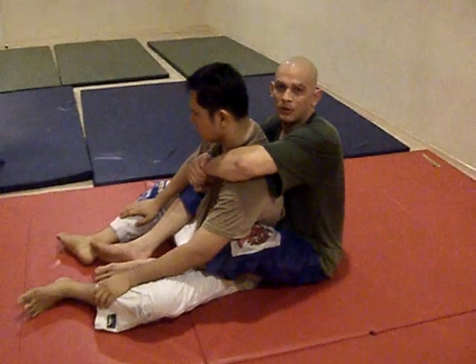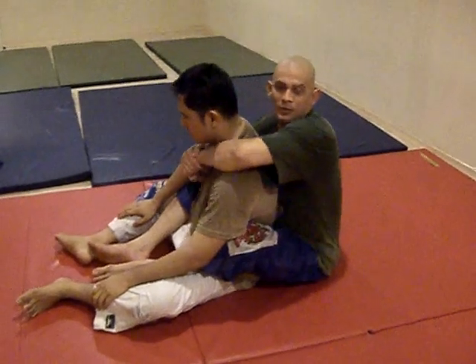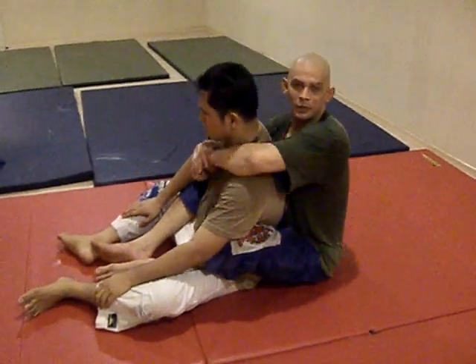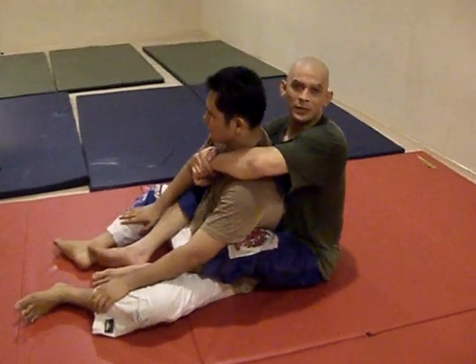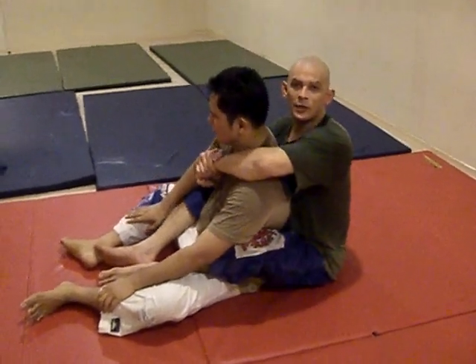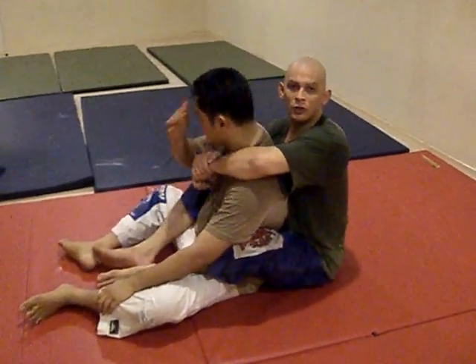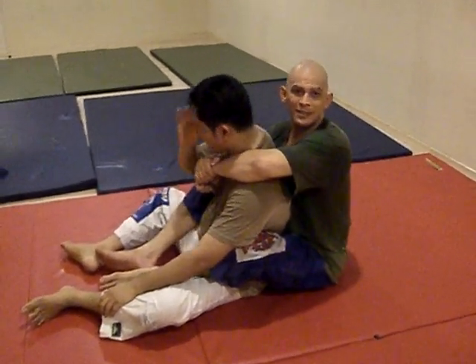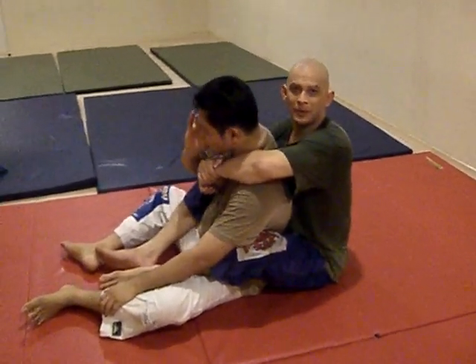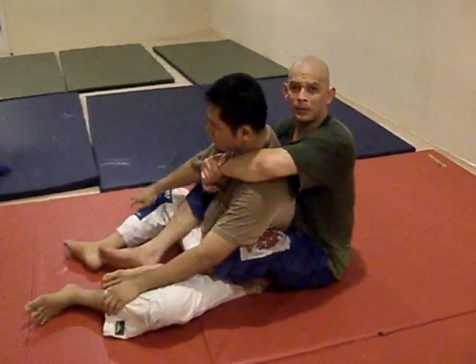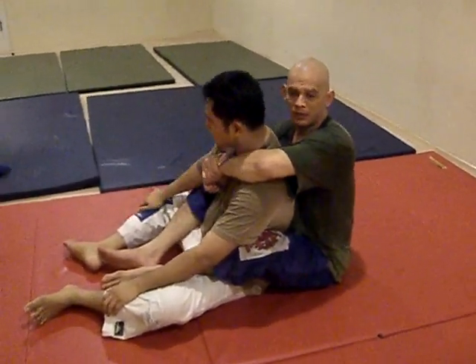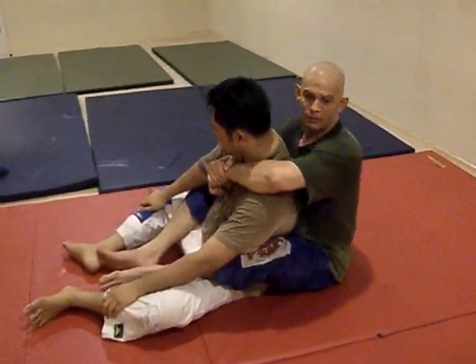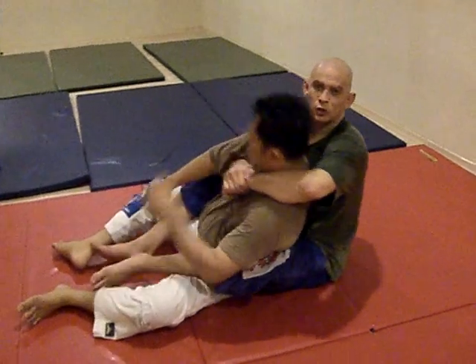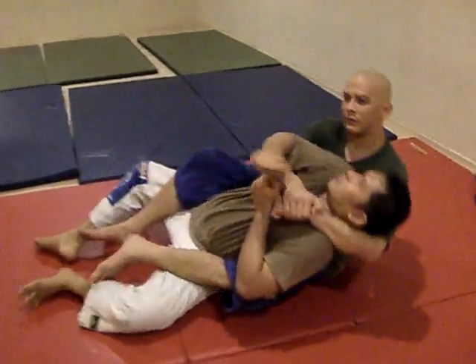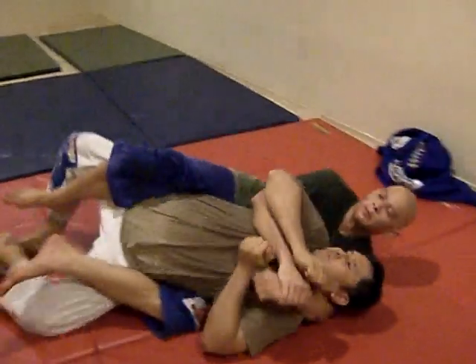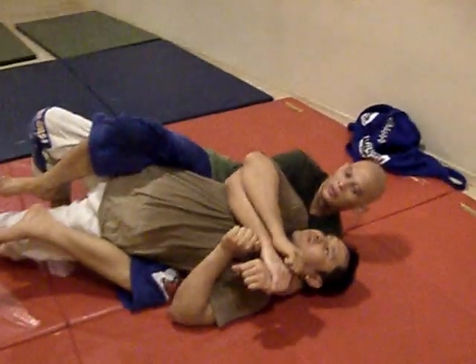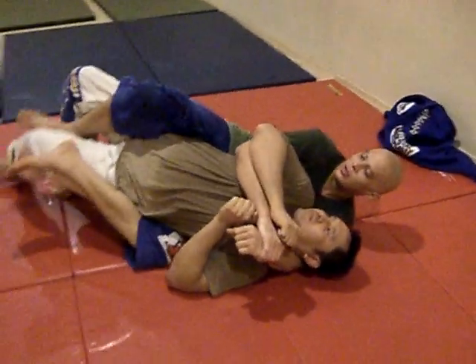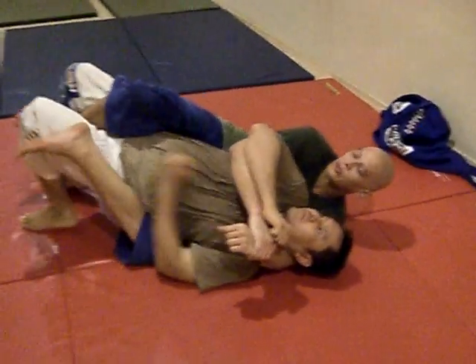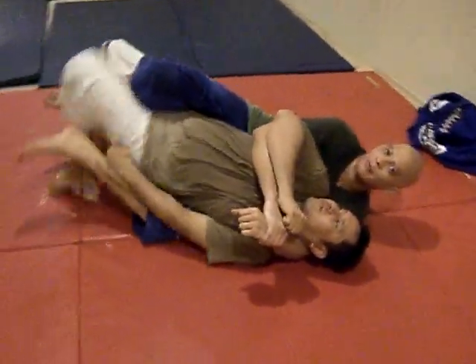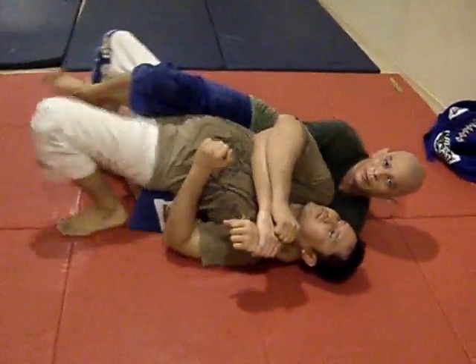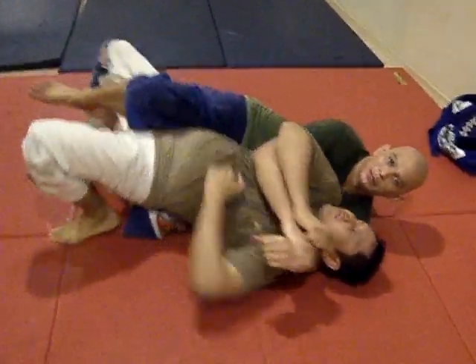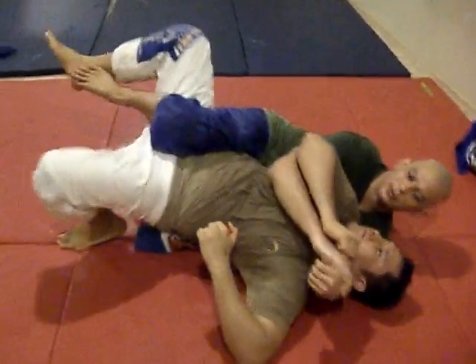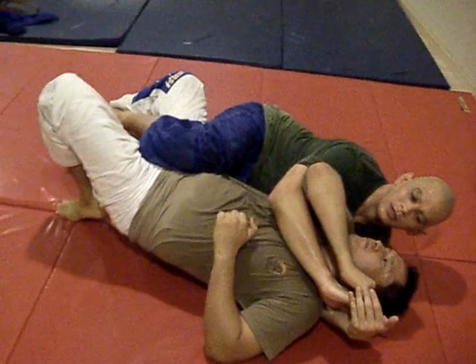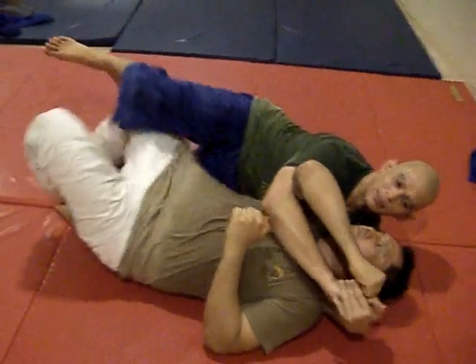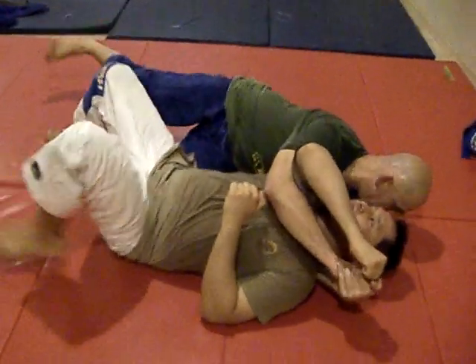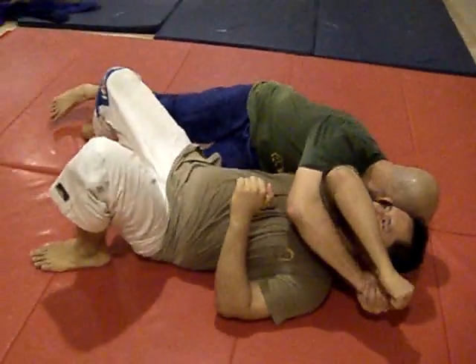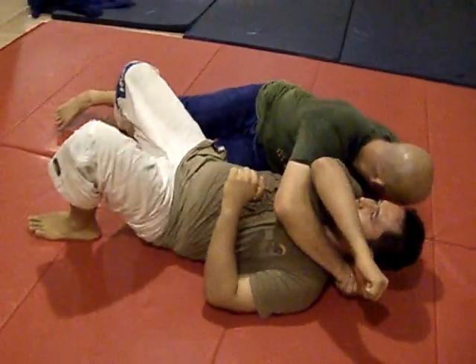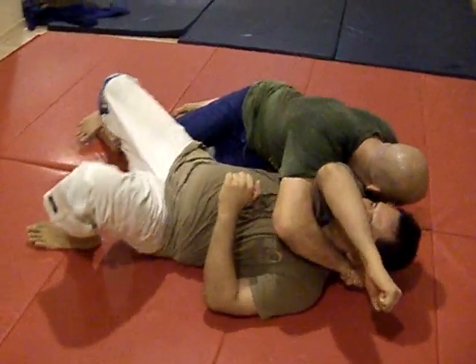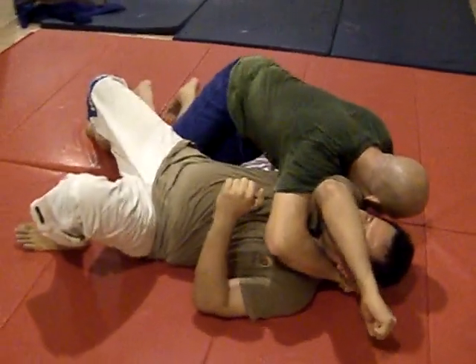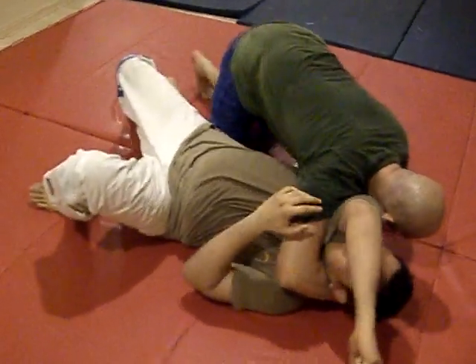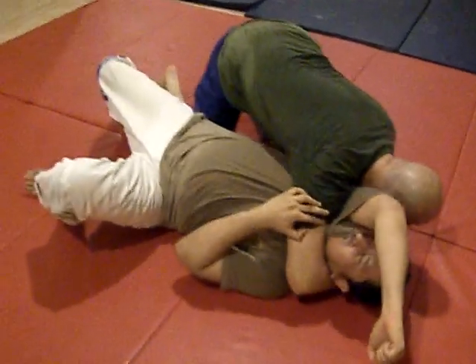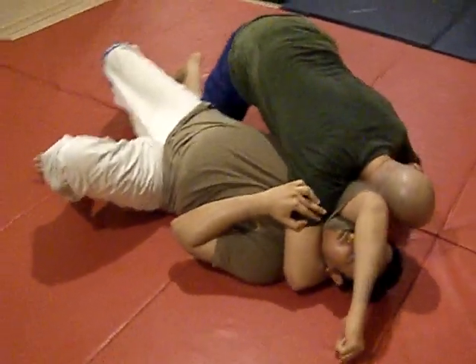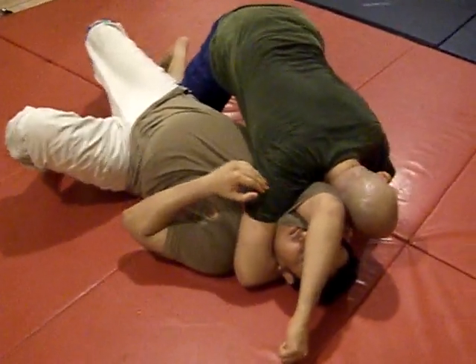This is how to transition to a side choke when your opponent is escaping the back mount. He brings his shoulders to the floor. I'm going to let him get off the back mount. I'm going to drive my head to the floor while I pull my right elbow all the way down to the mat.